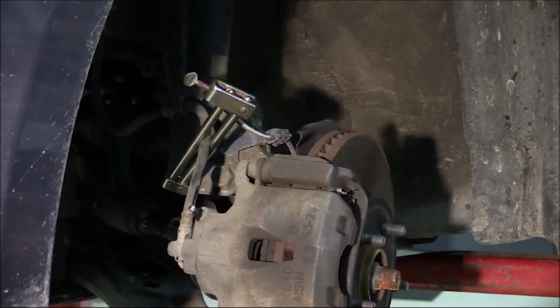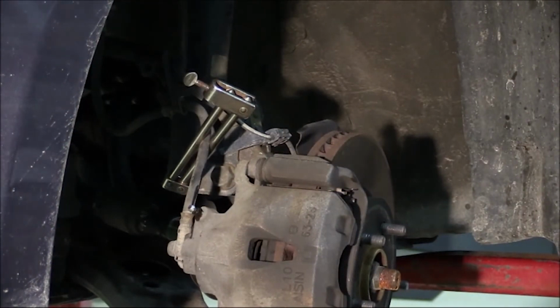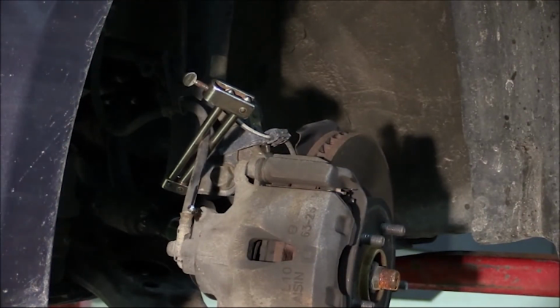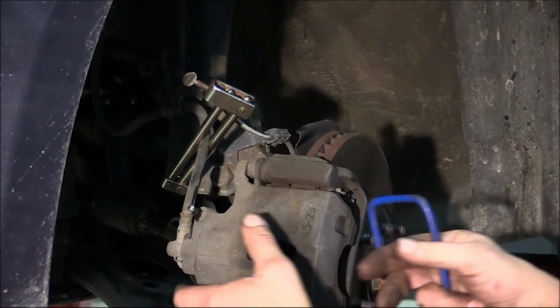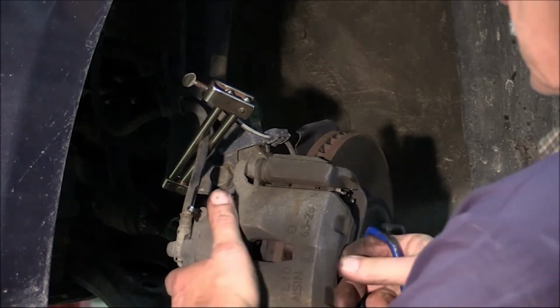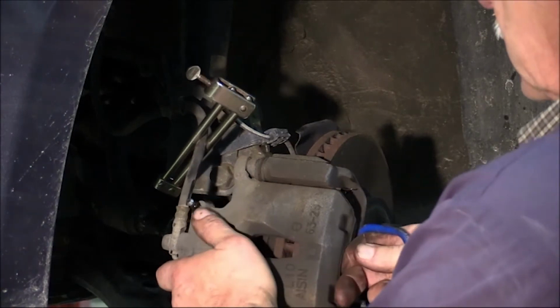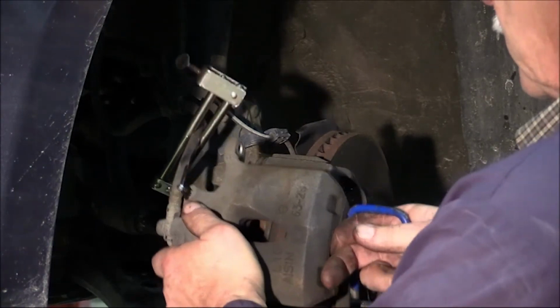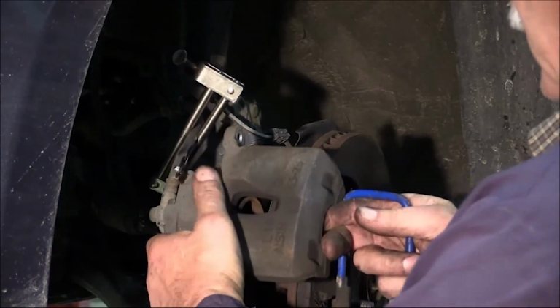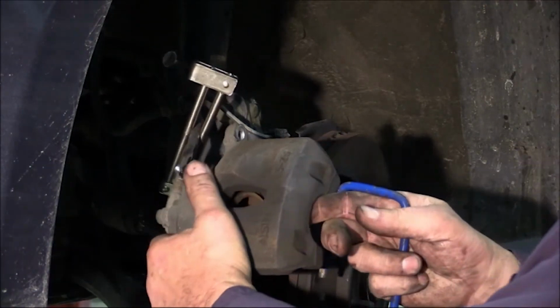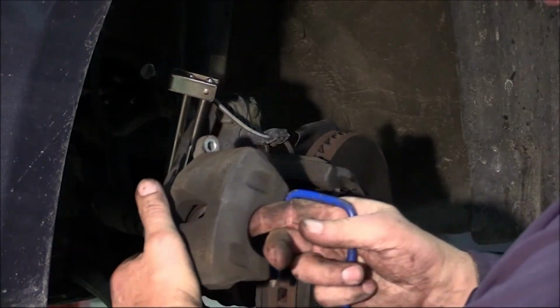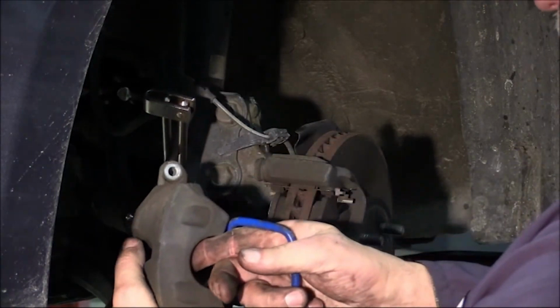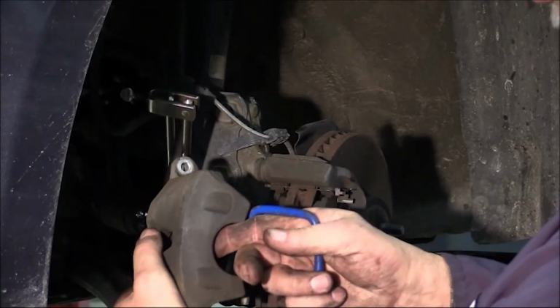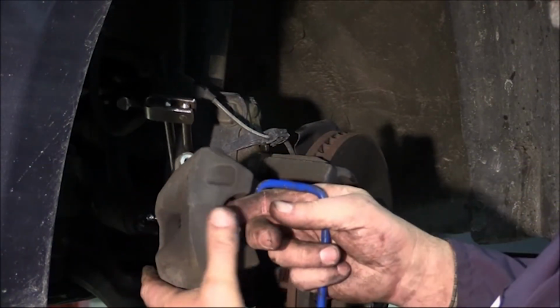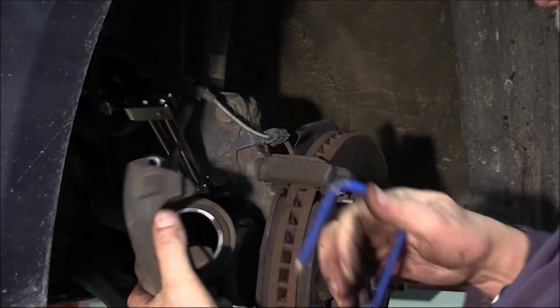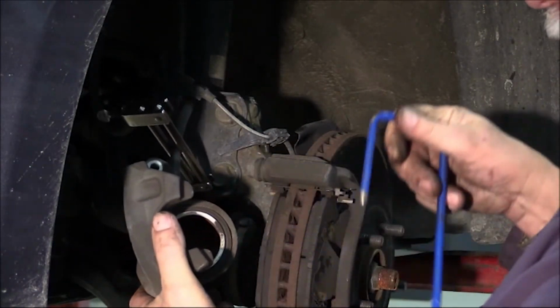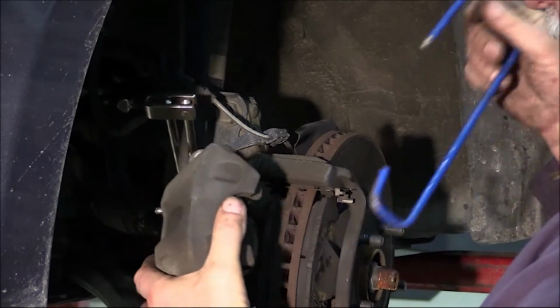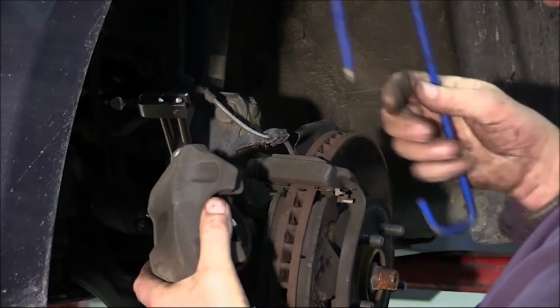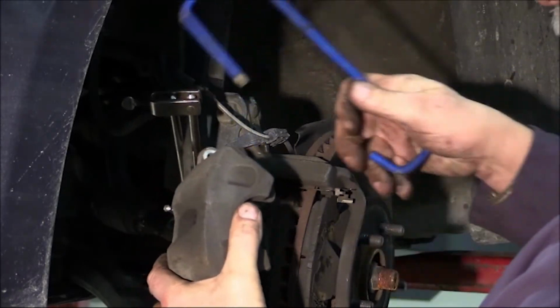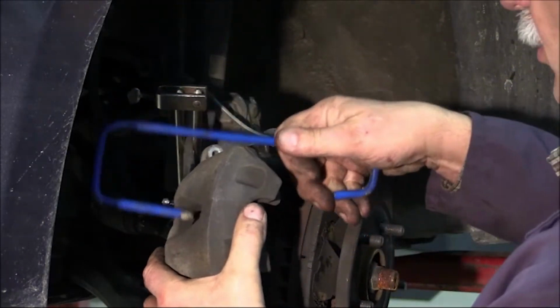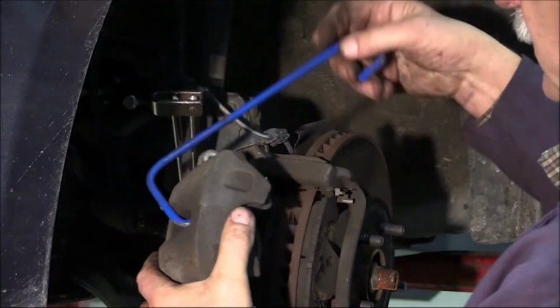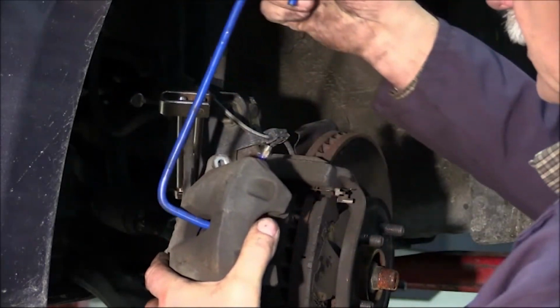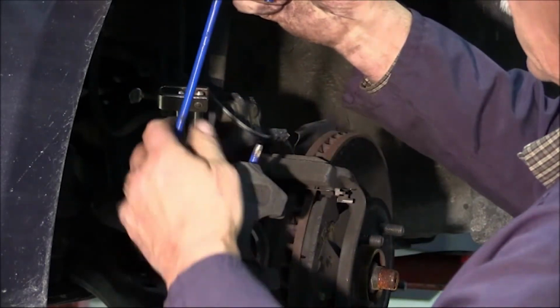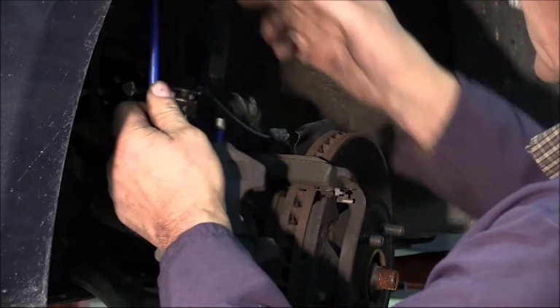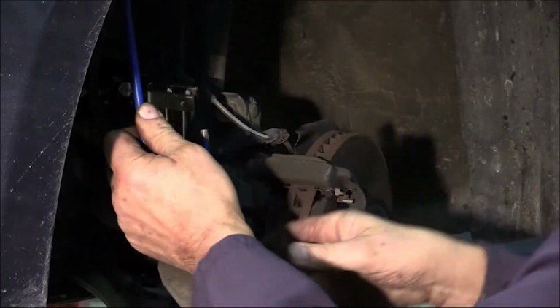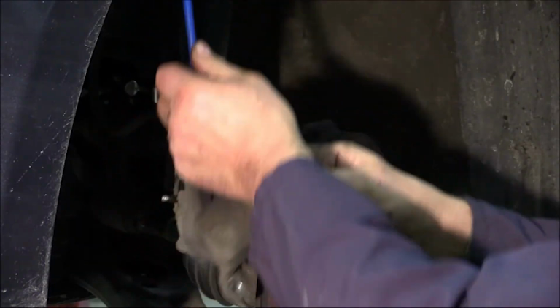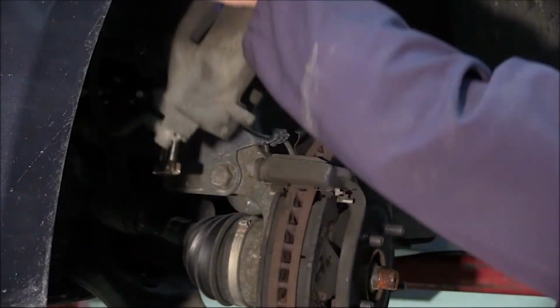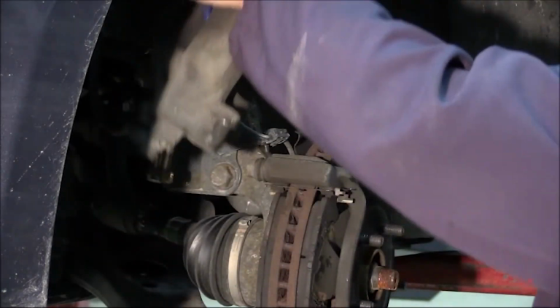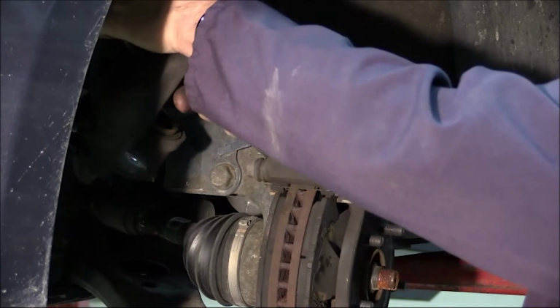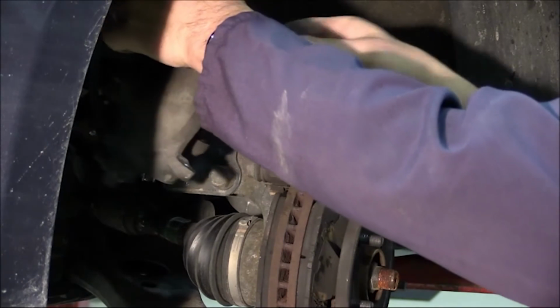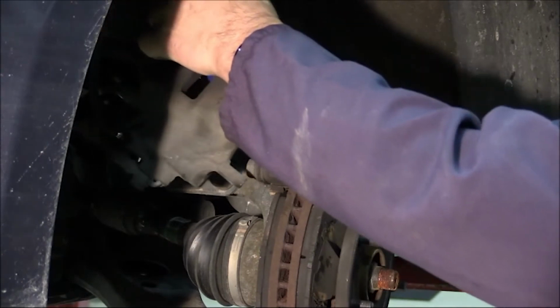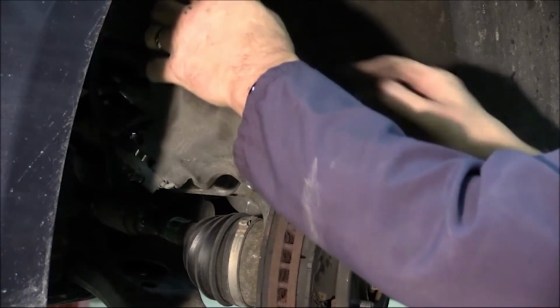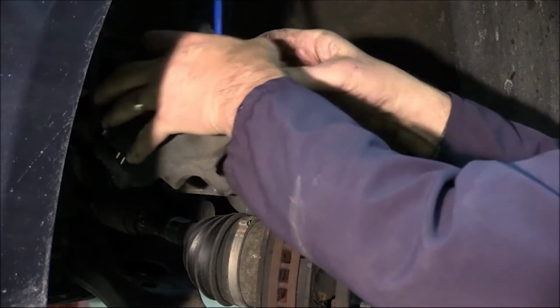Before you remove that caliper, be sure not to let it hang by the hose. You'd be surprised how many shops you go into and see this. If you let it hang by the hose, it will distort the brake hose and damage it, so use an appropriate clamp to hold the caliper up and out of the way.